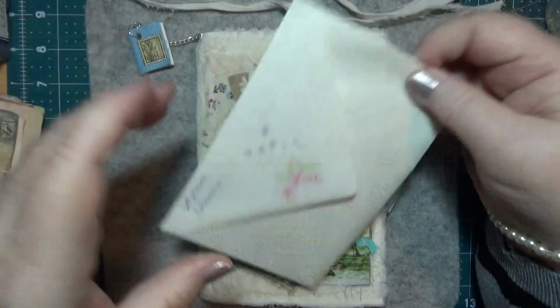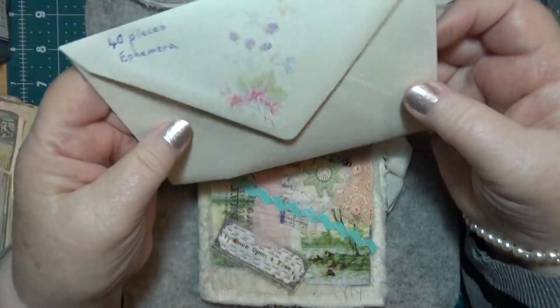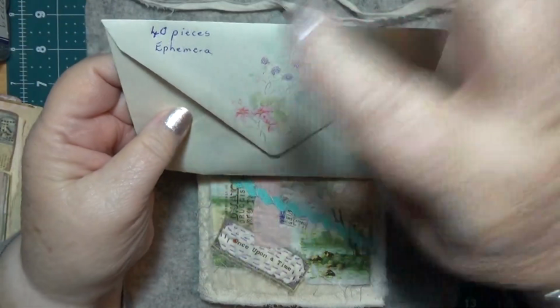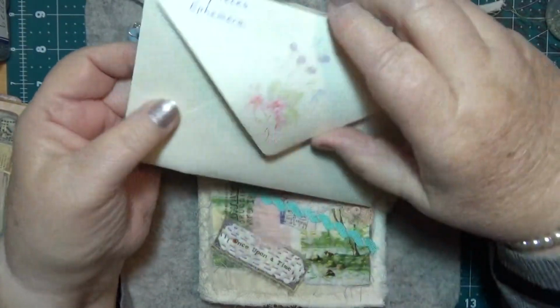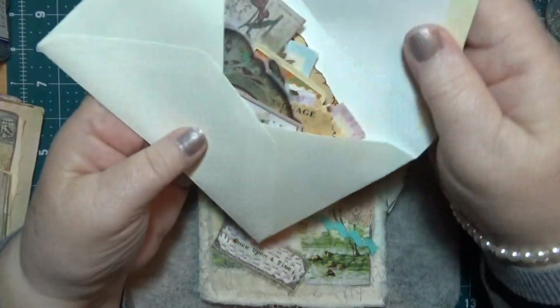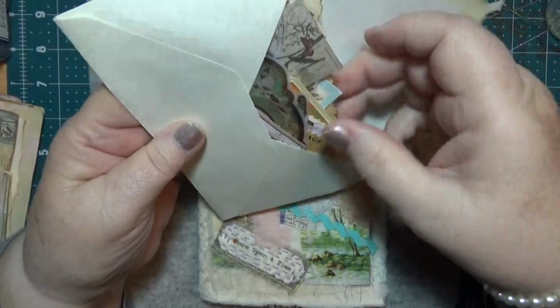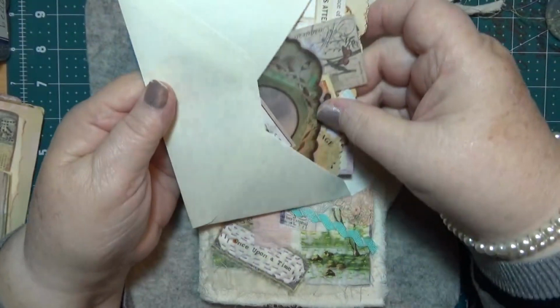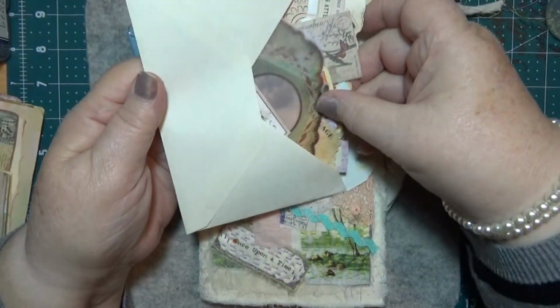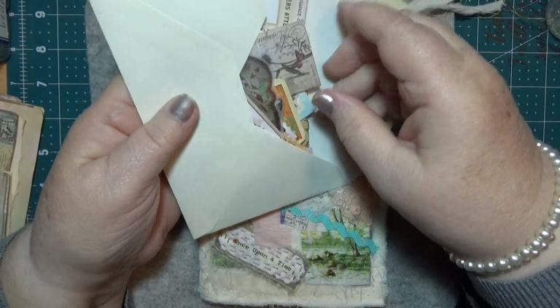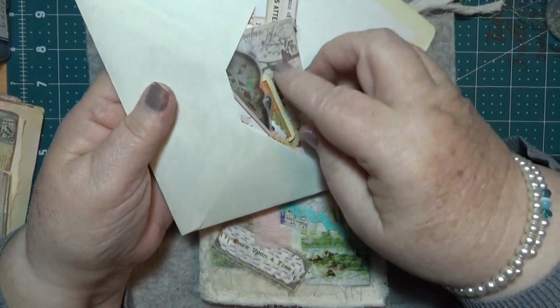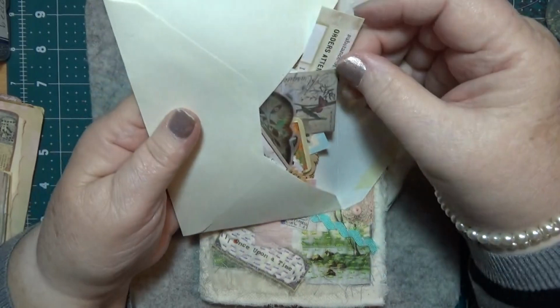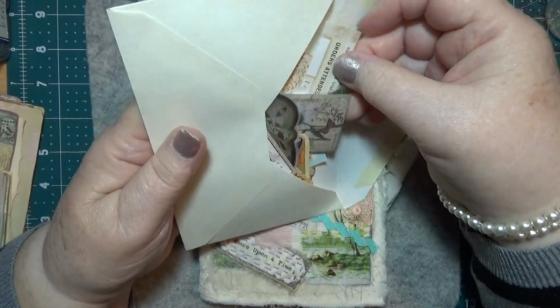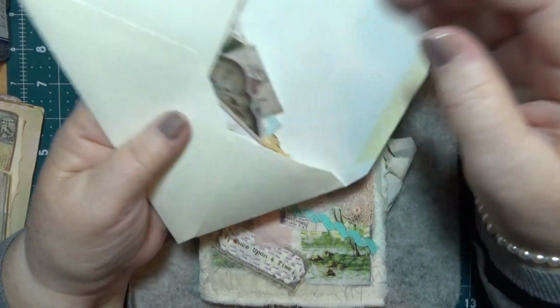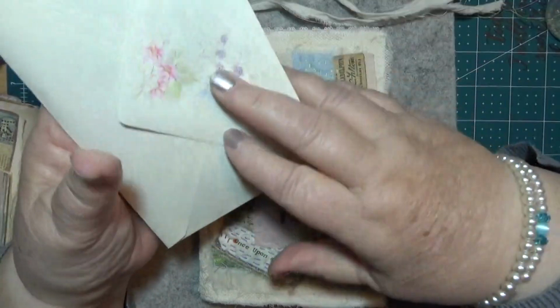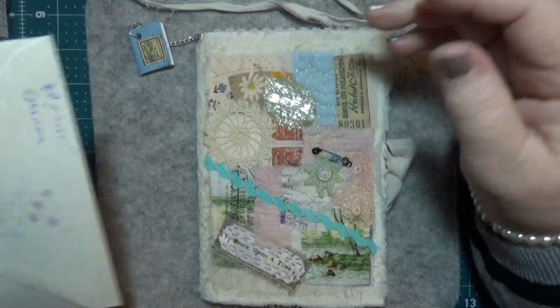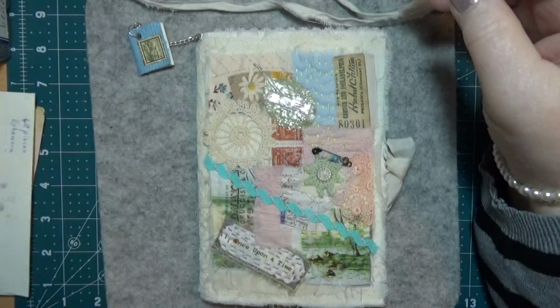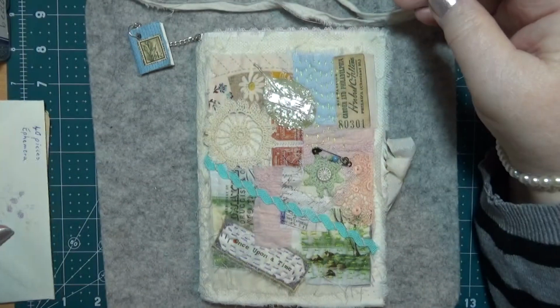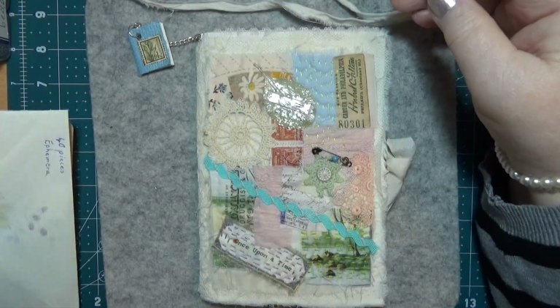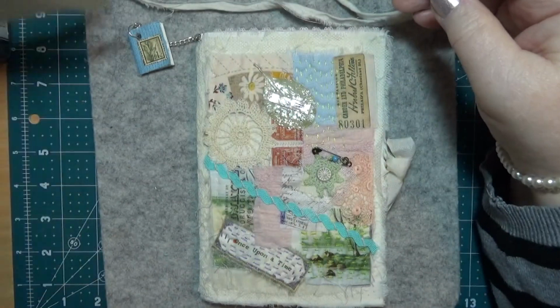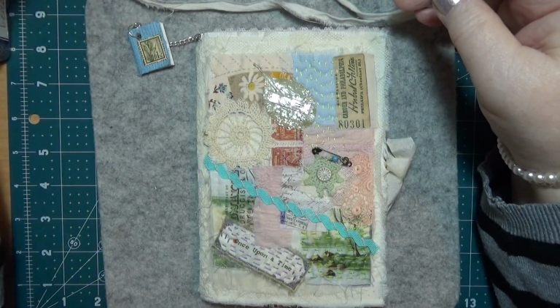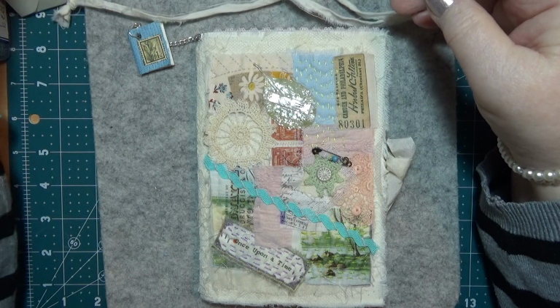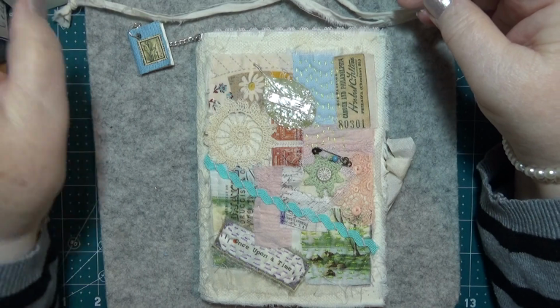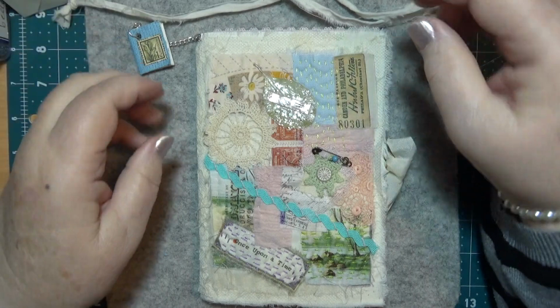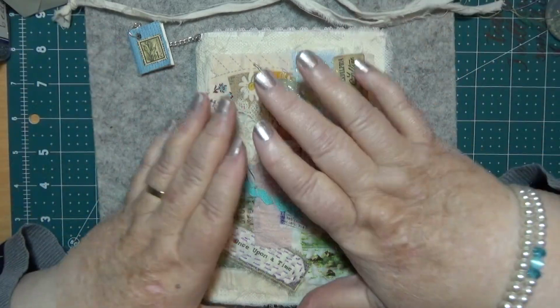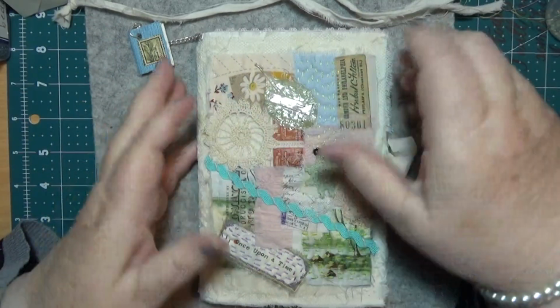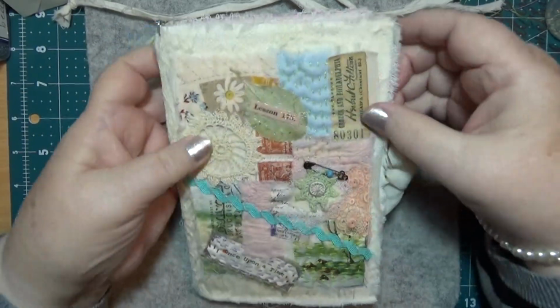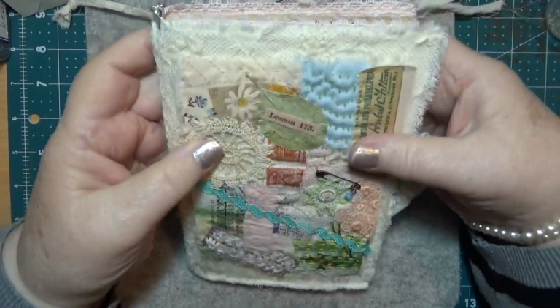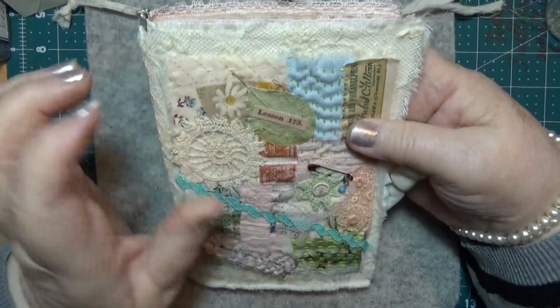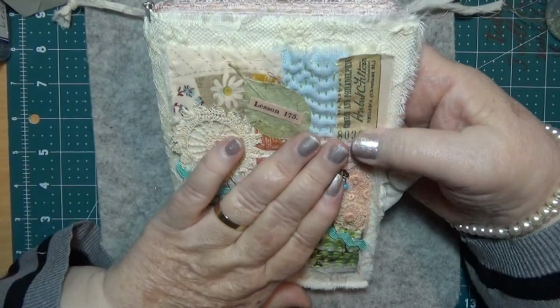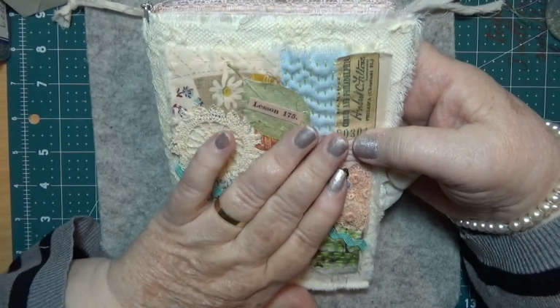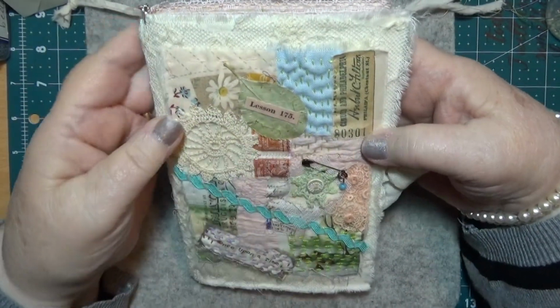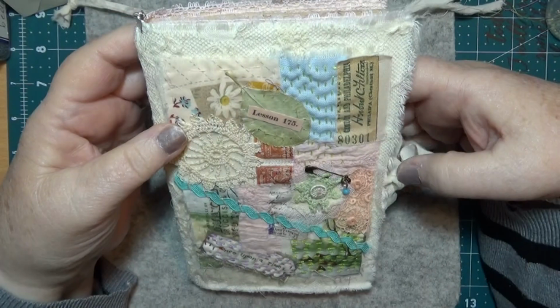In here I have 40 pieces of ephemera to go with this. And on the journal I have this nice piece of work that I did.